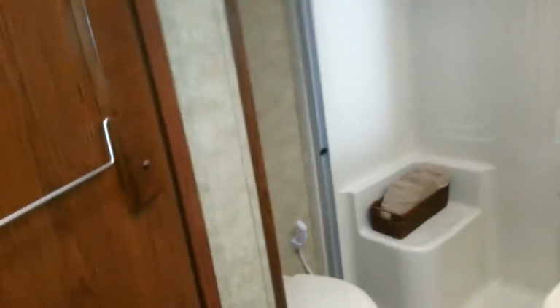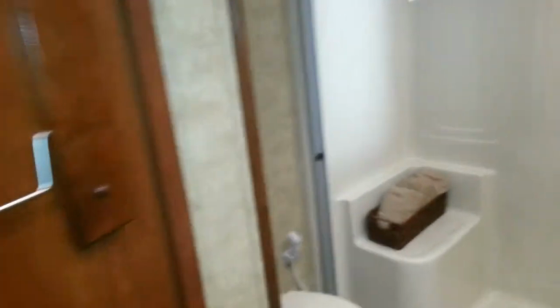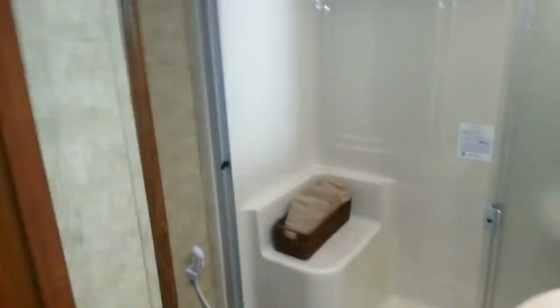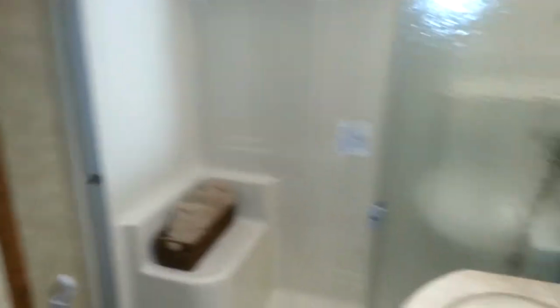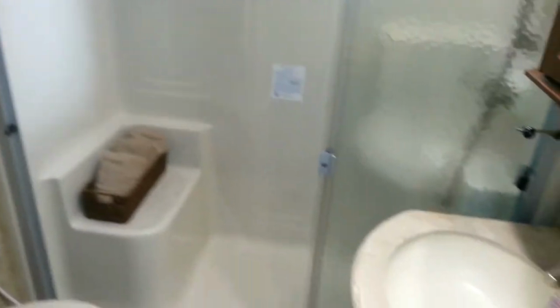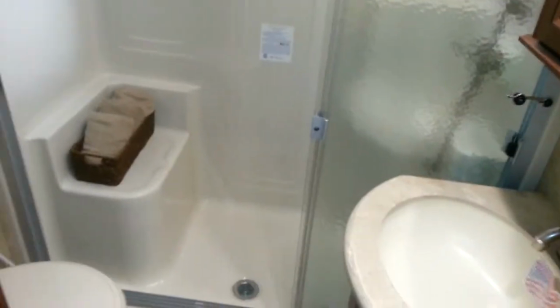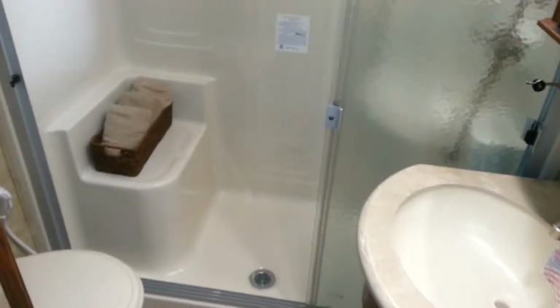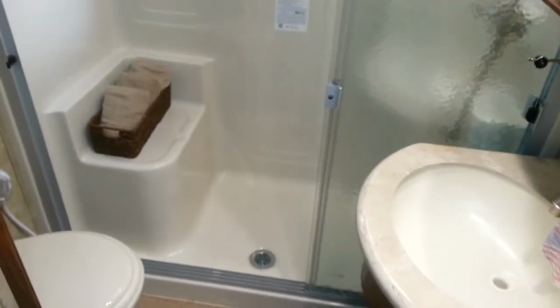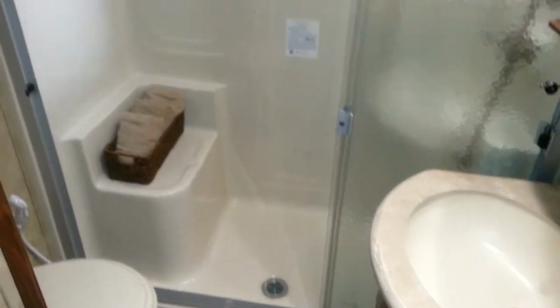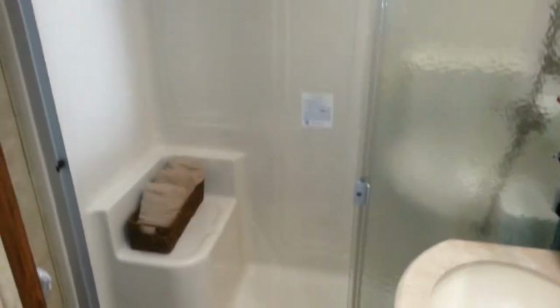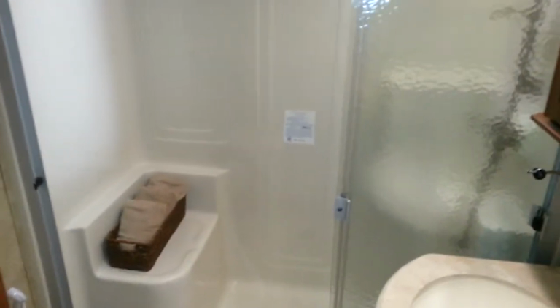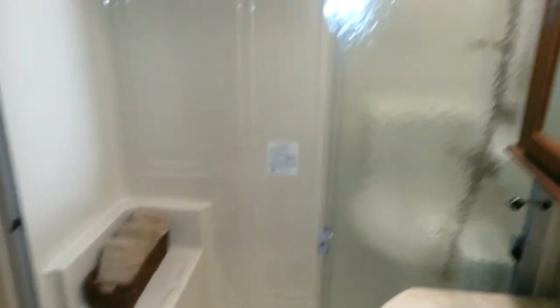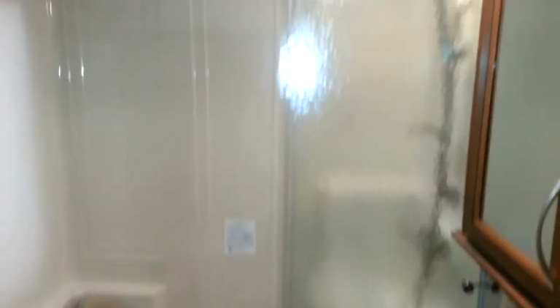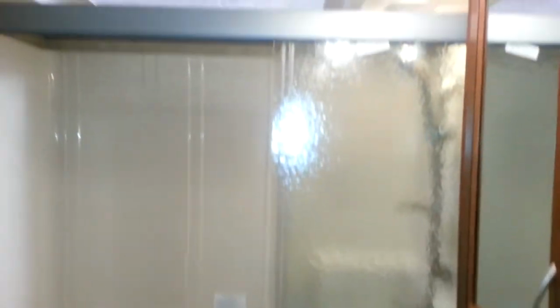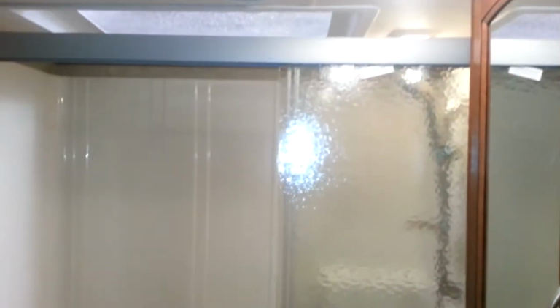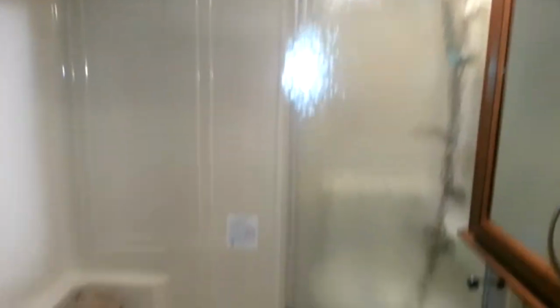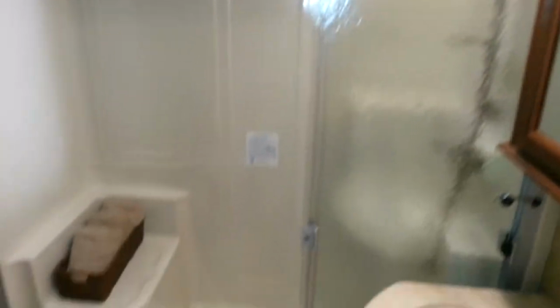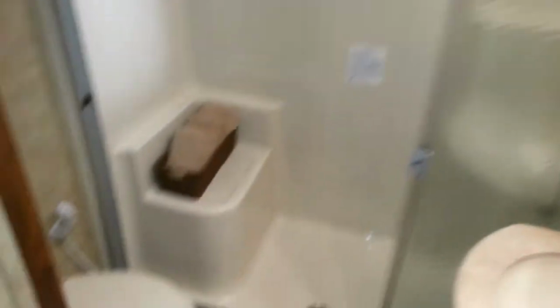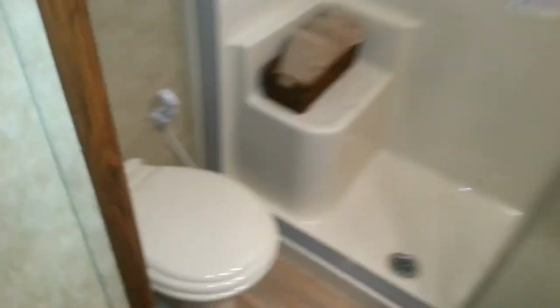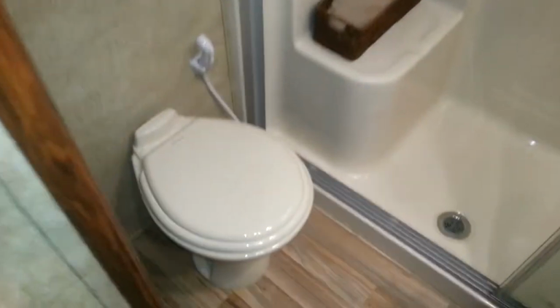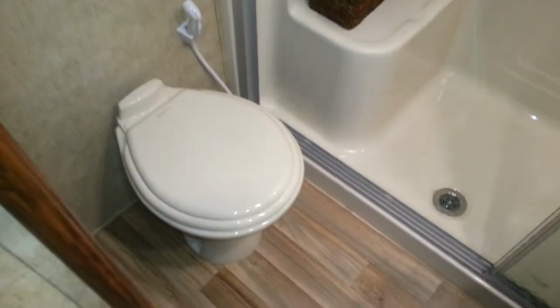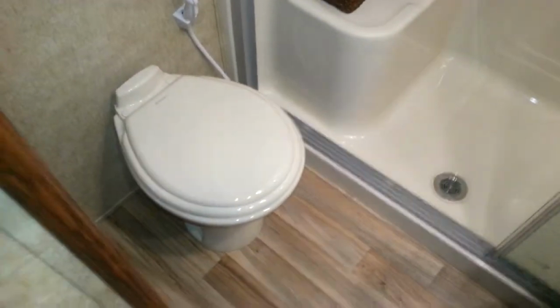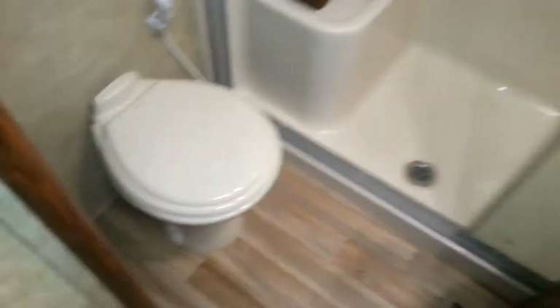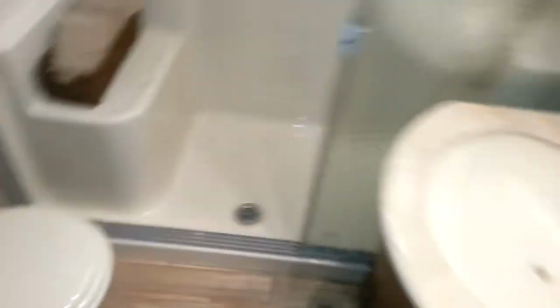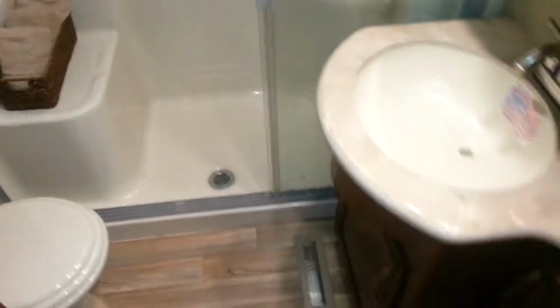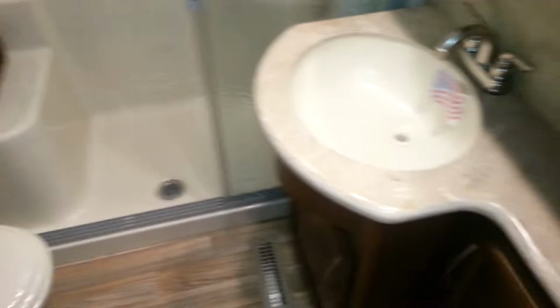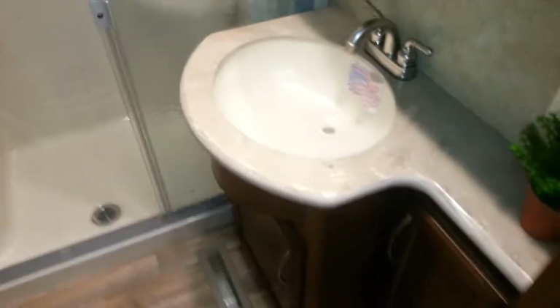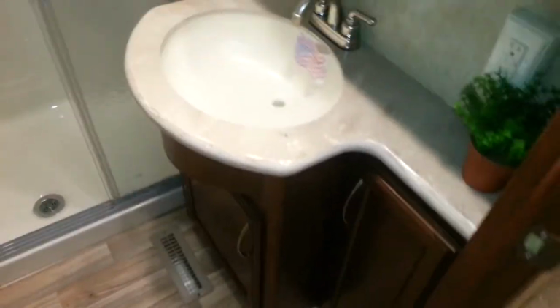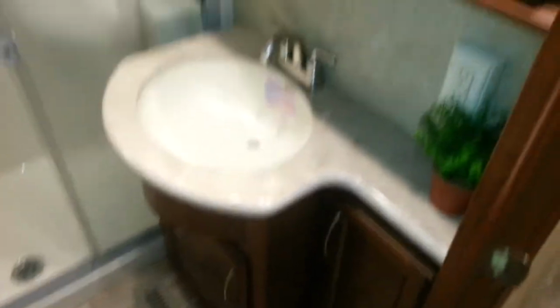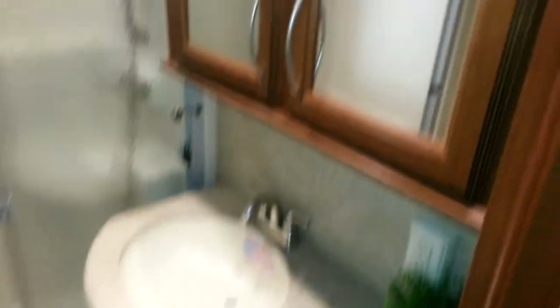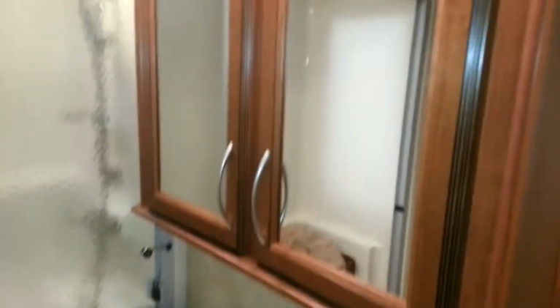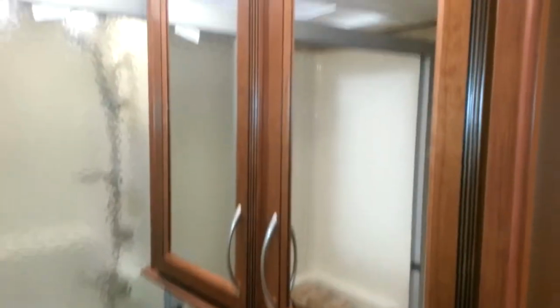The bathroom features a one-piece shower with a seat and a glass sliding door. You've got a porcelain foot flush toilet. There's the vanity with a medicine cabinet above.